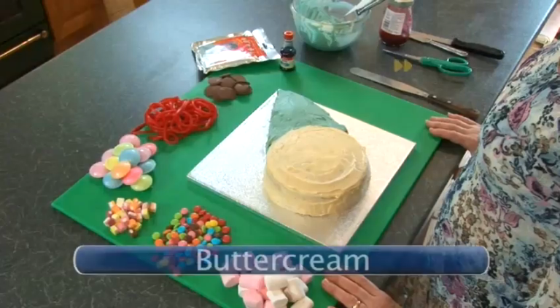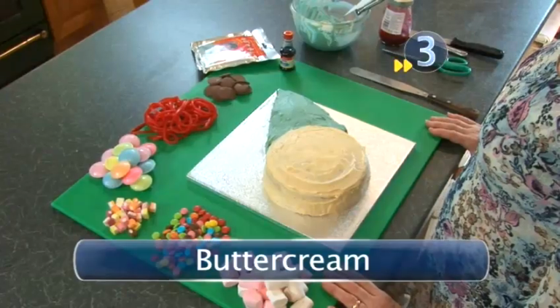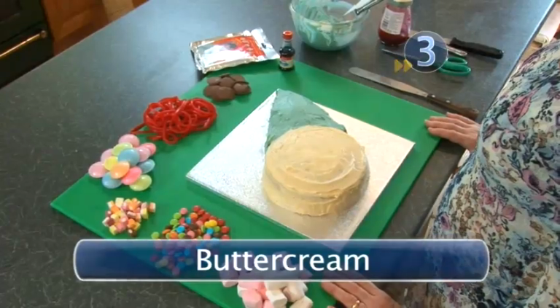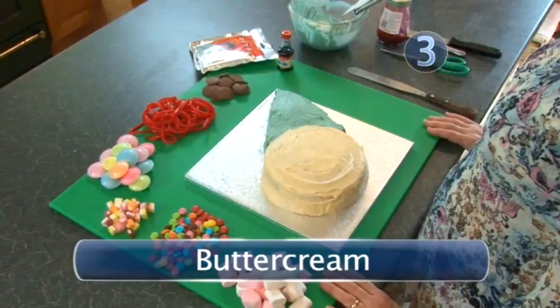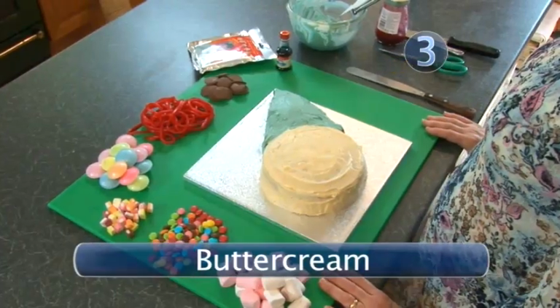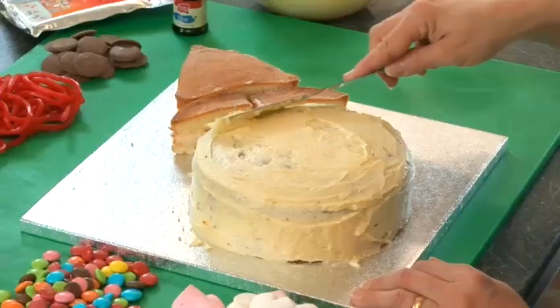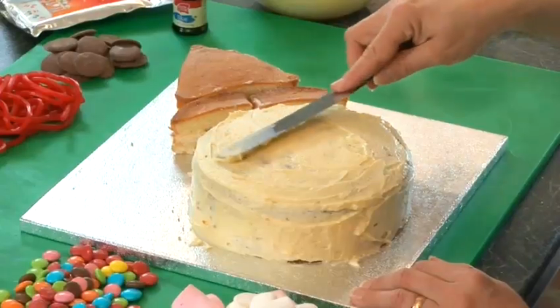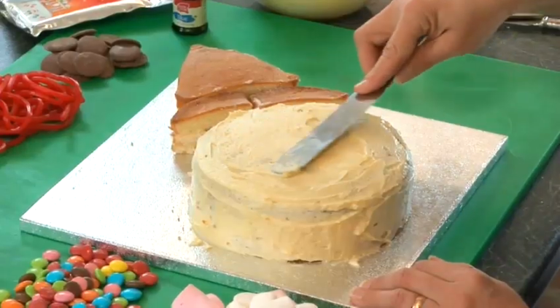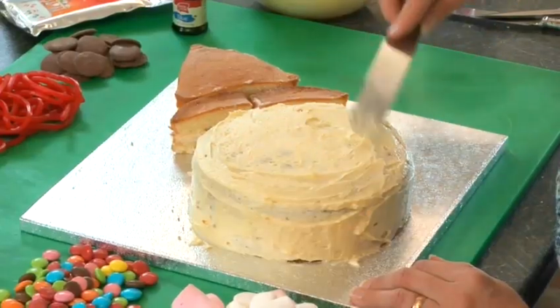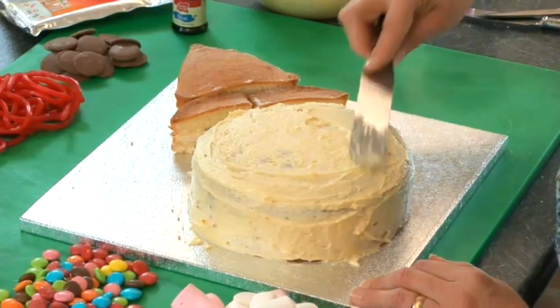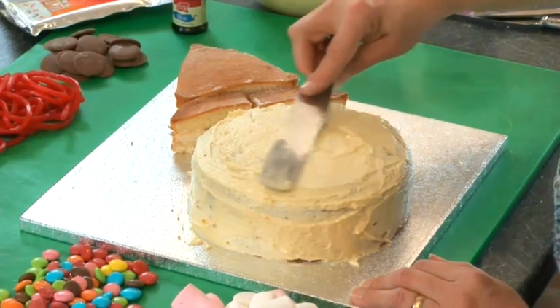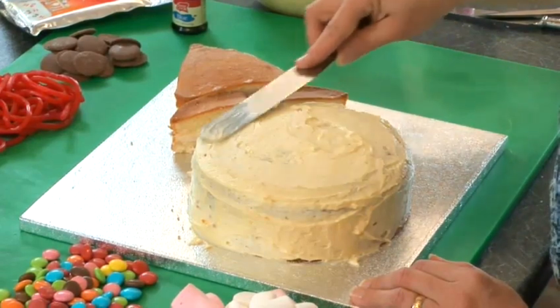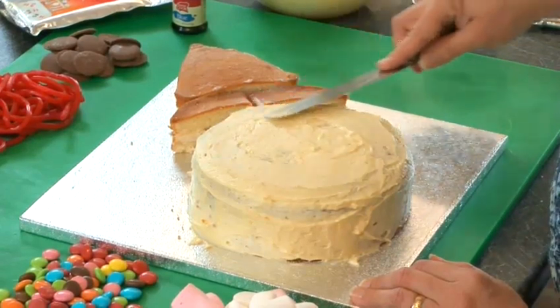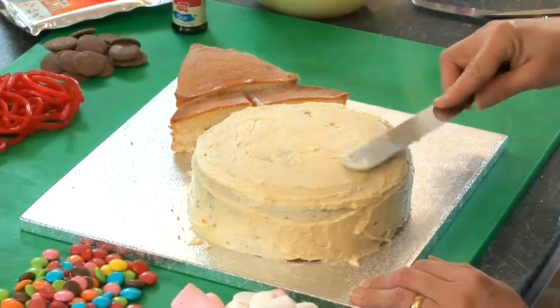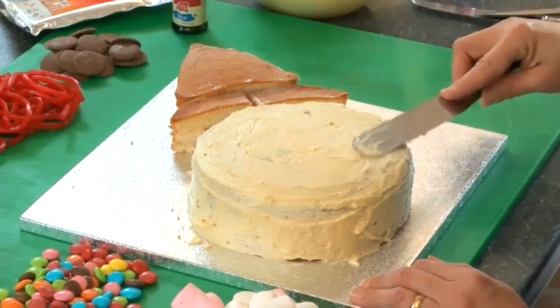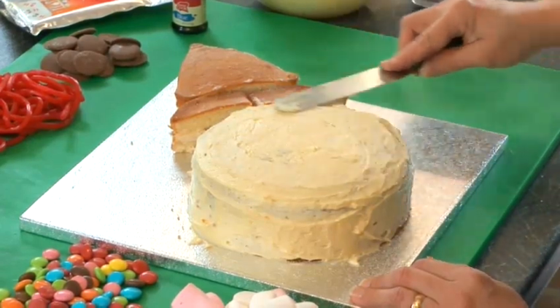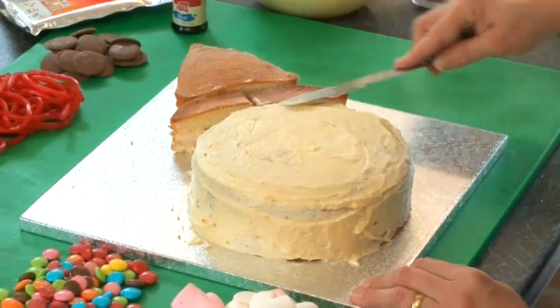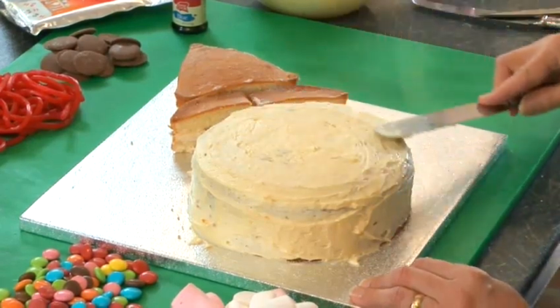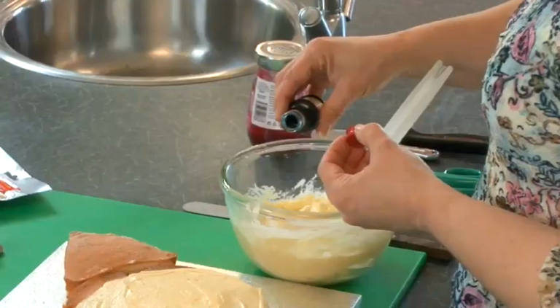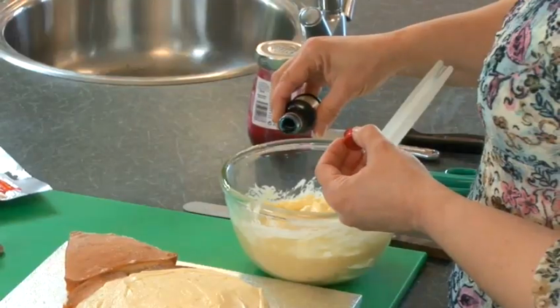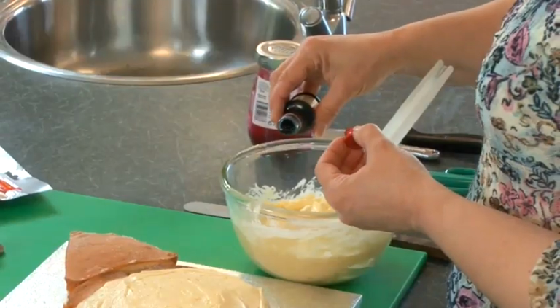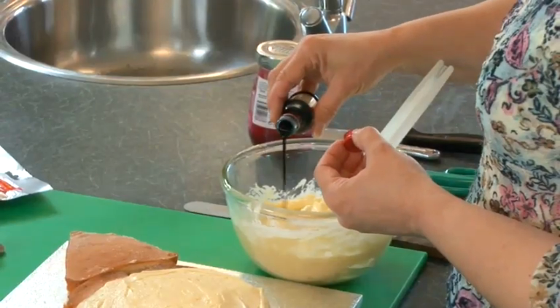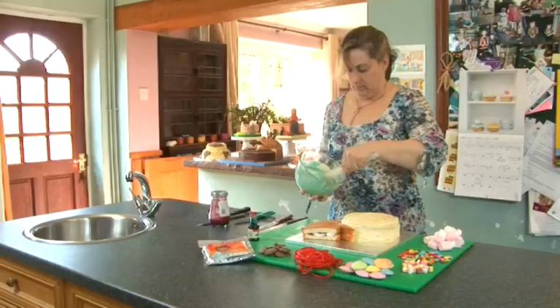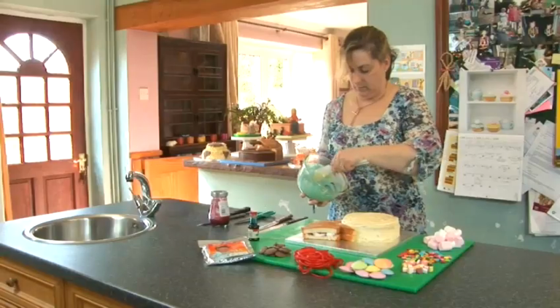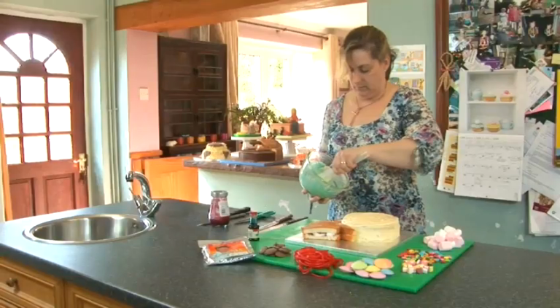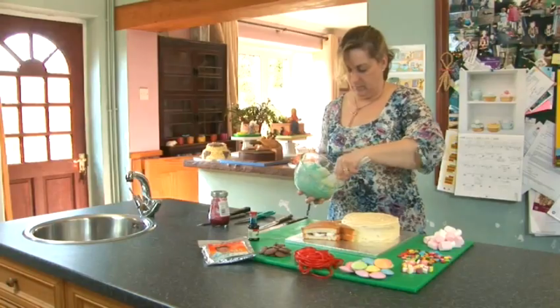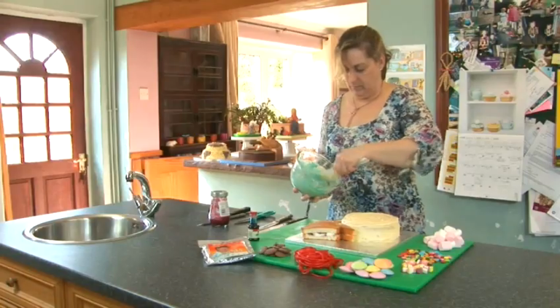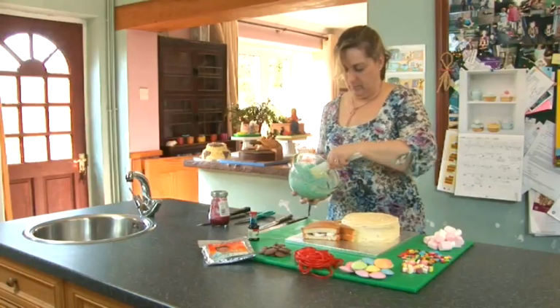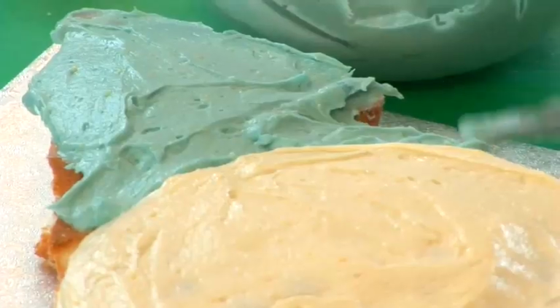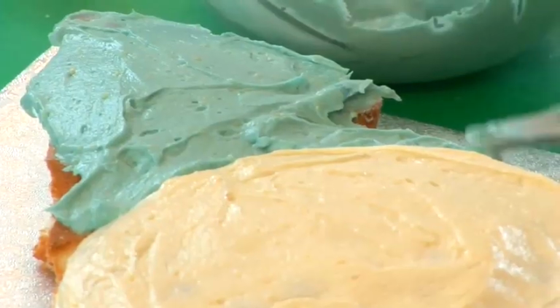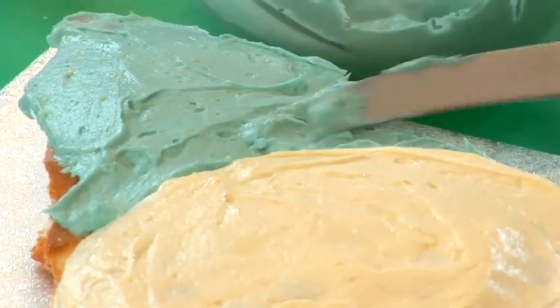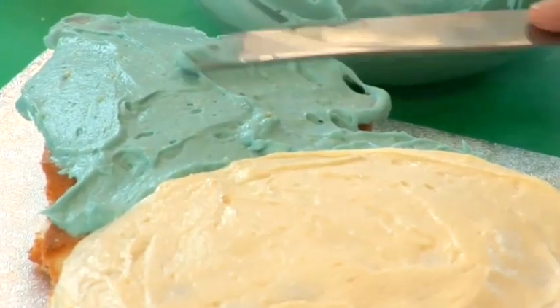Step 3: Buttercream. Cover the large cake with white buttercream using a palette knife to smooth it on. Colour the remaining buttercream with the blue food colouring and cover the hat with this blue buttercream.